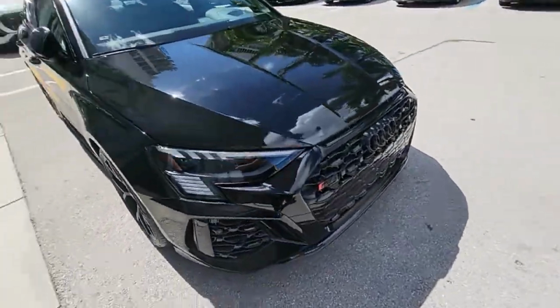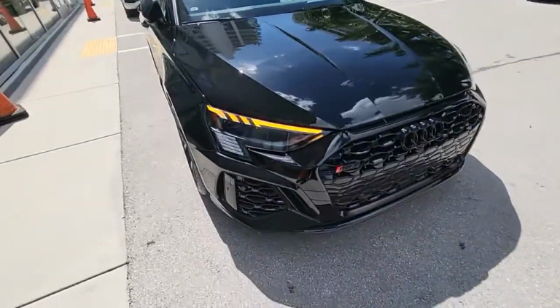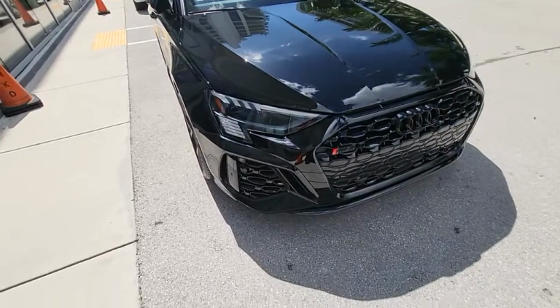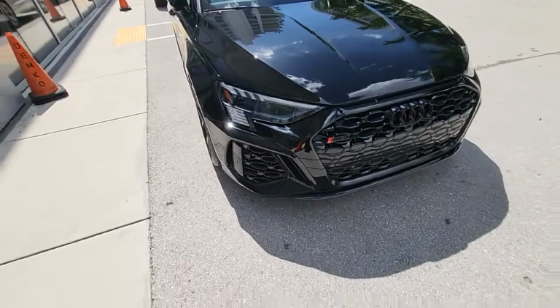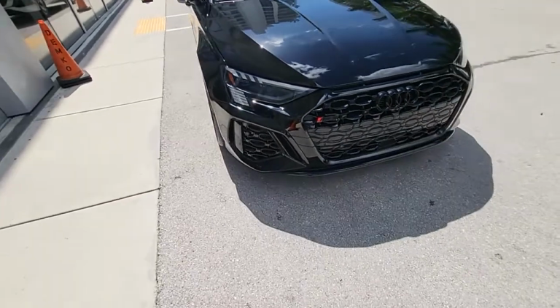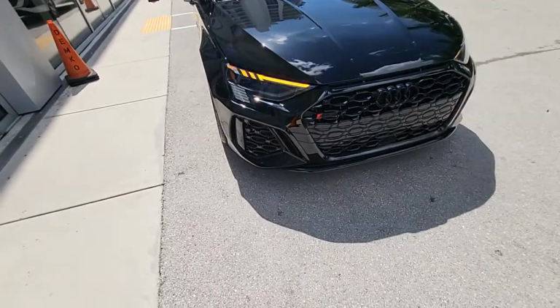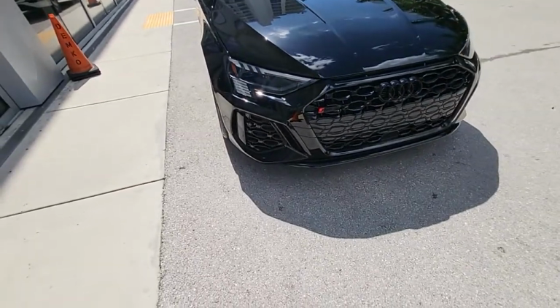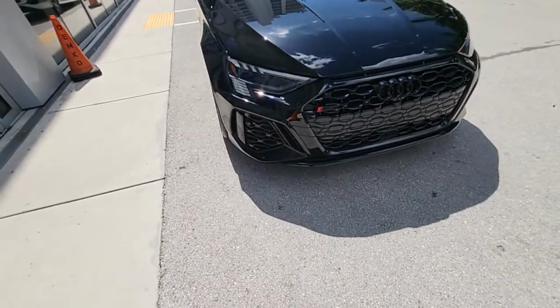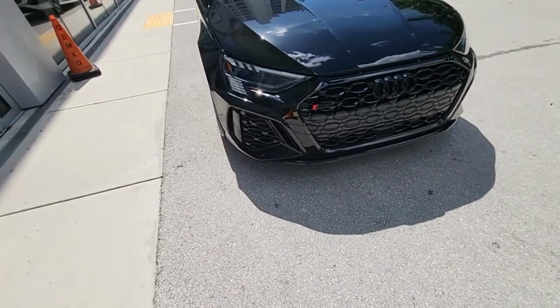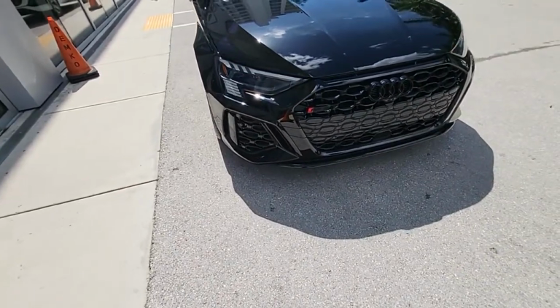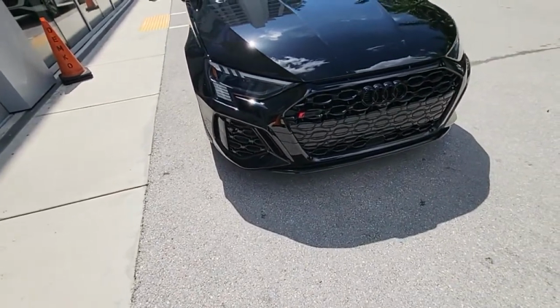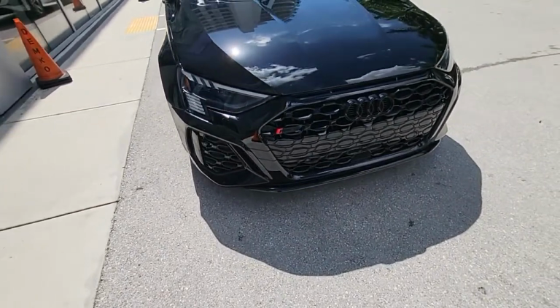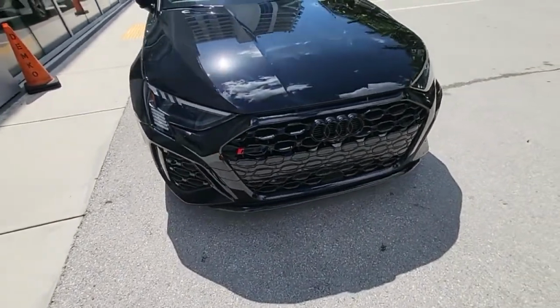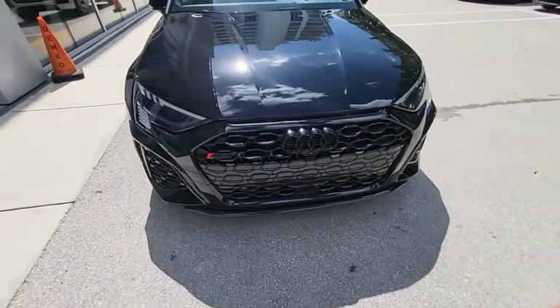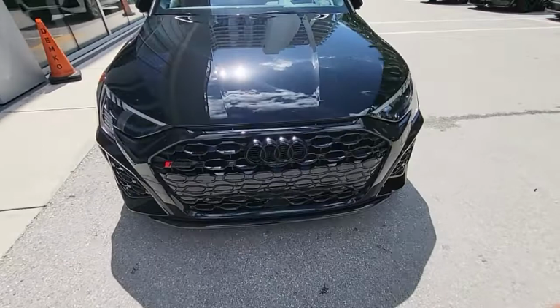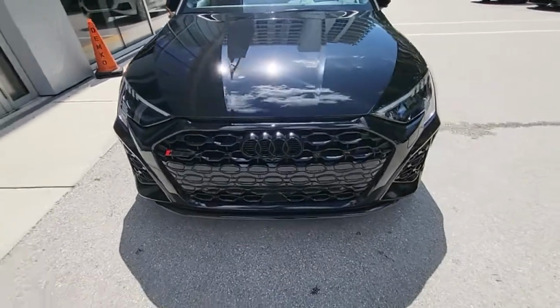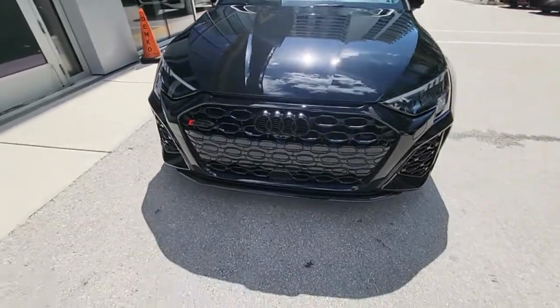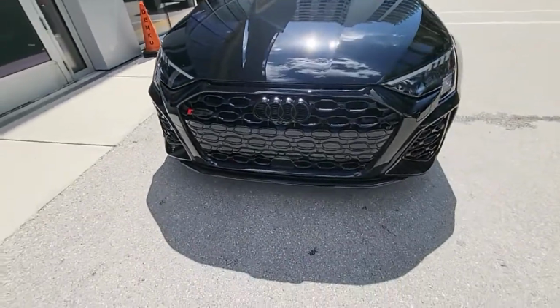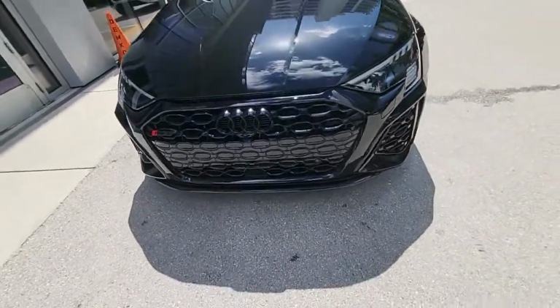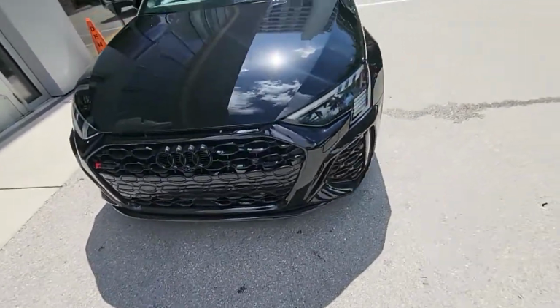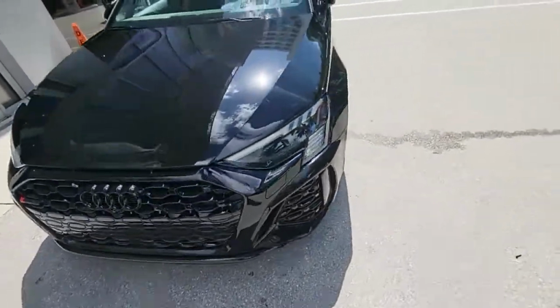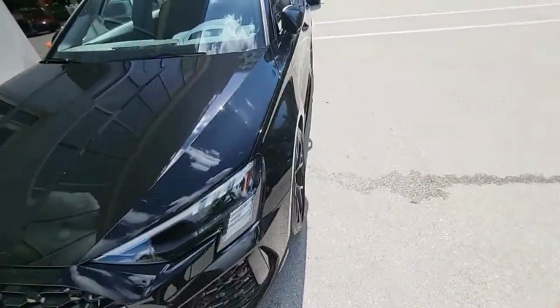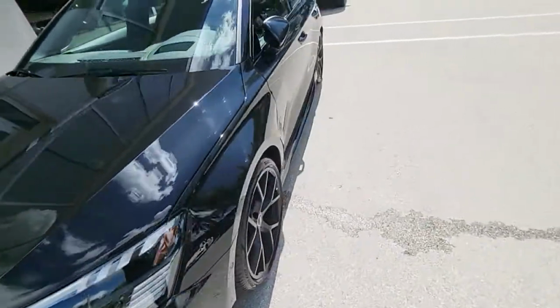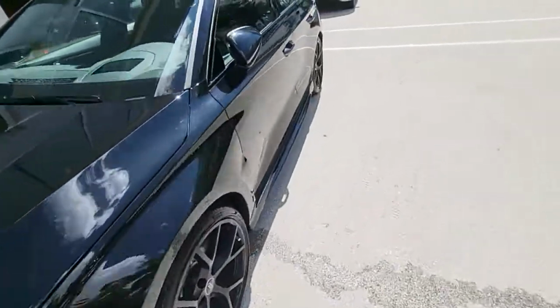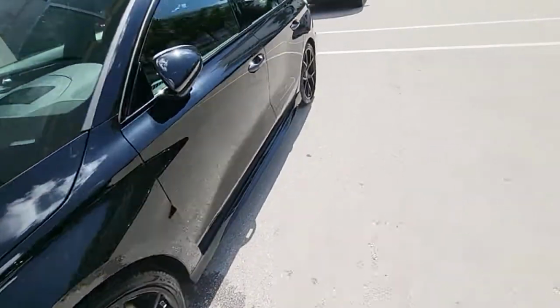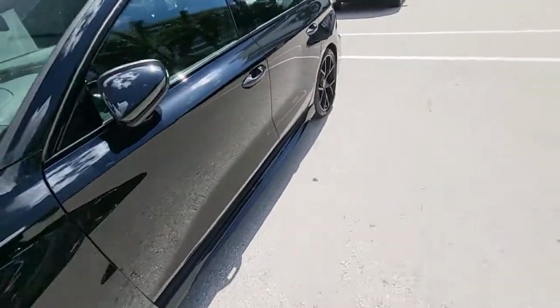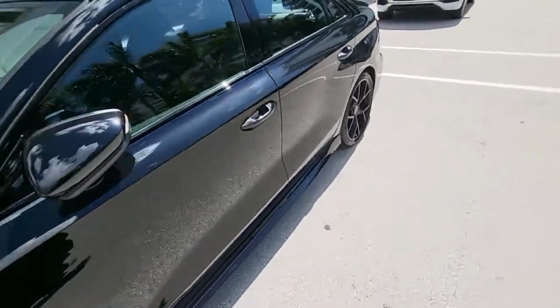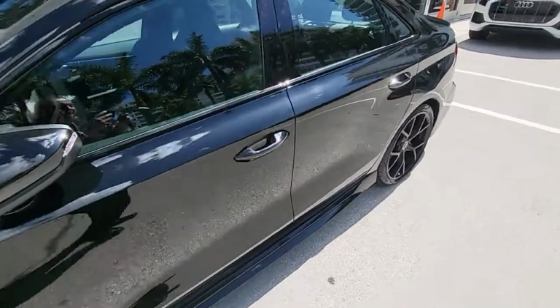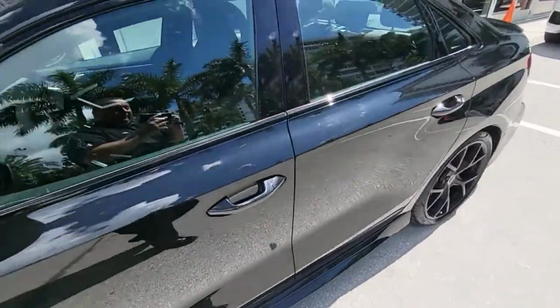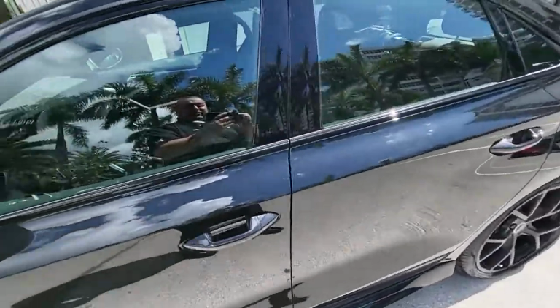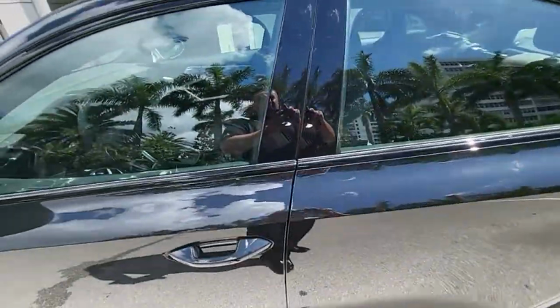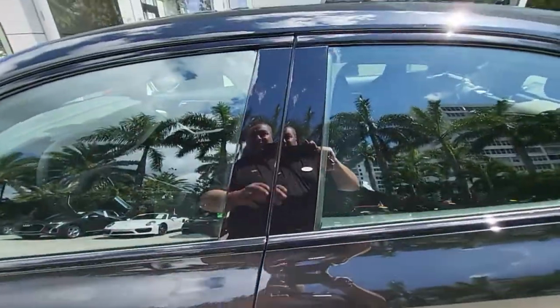Got some really cool DRLs and turn signals, and this honeycomb design on the grille. Checking out the interior now — this is where this platform and this generation of the car has really changed compared to the previous iteration.